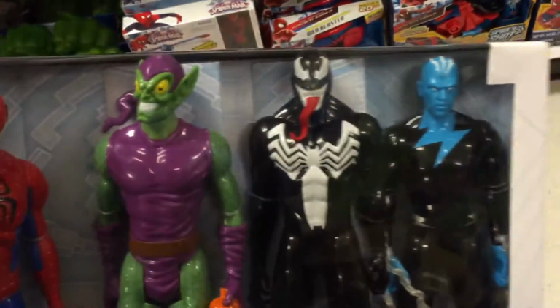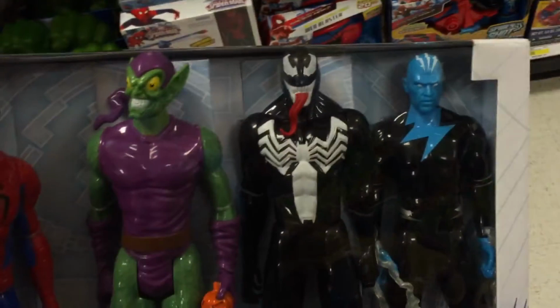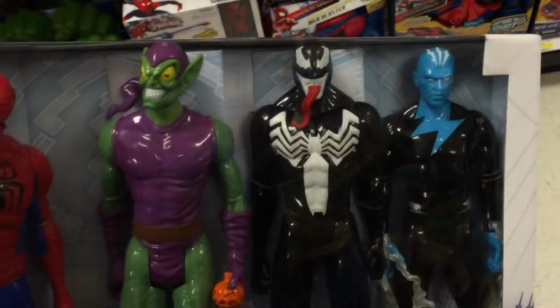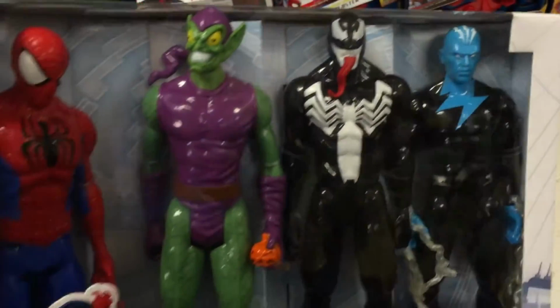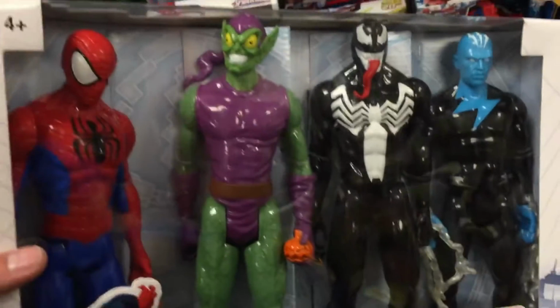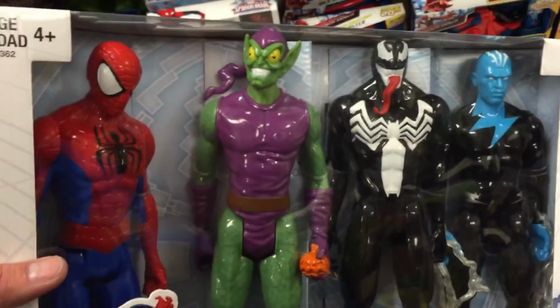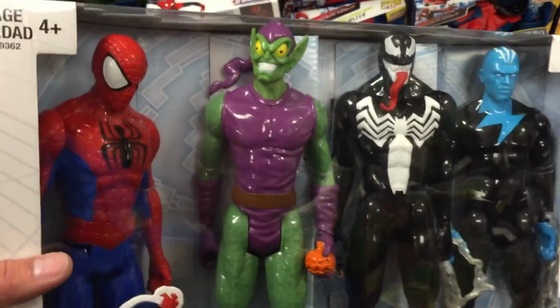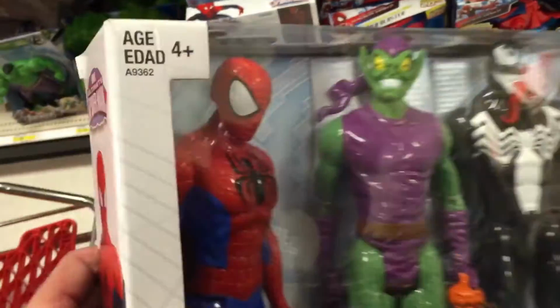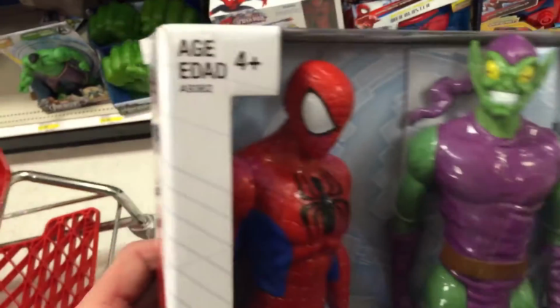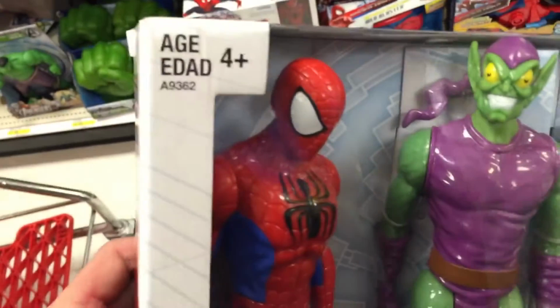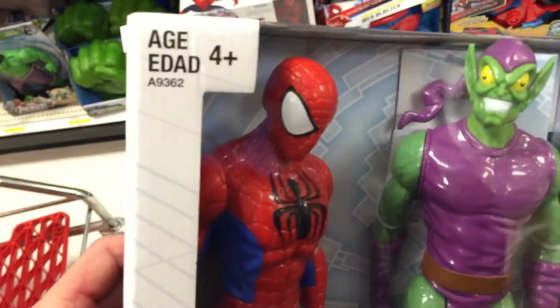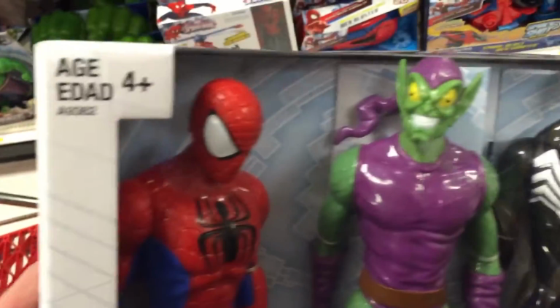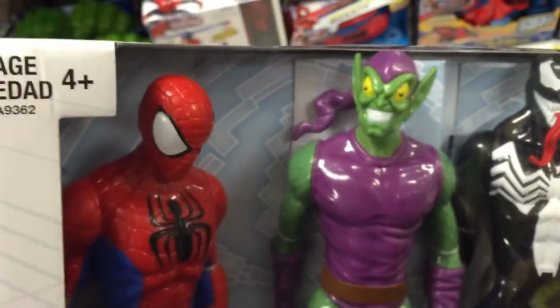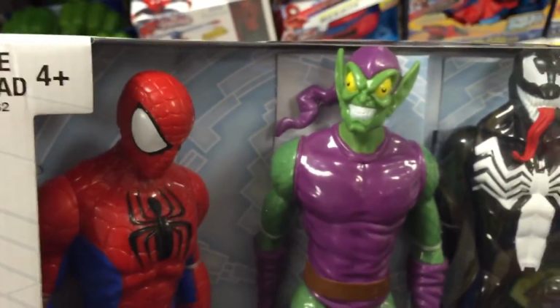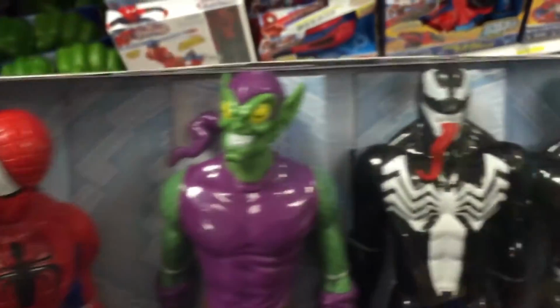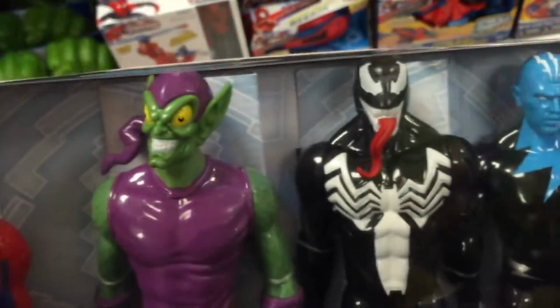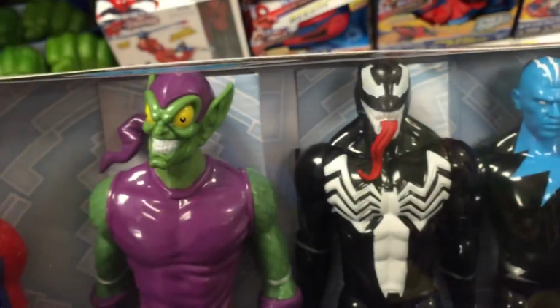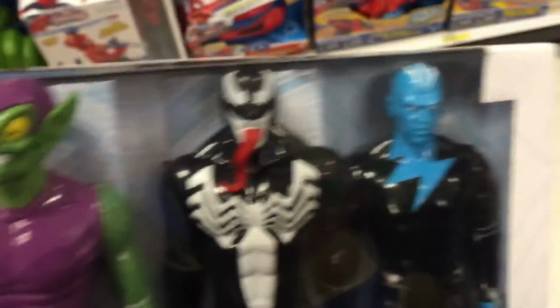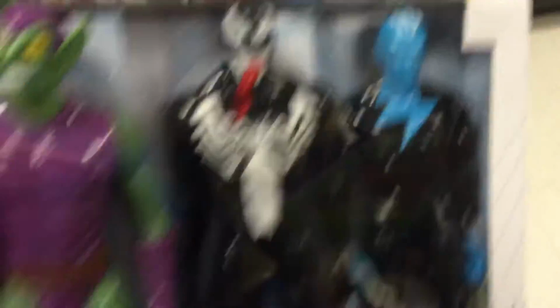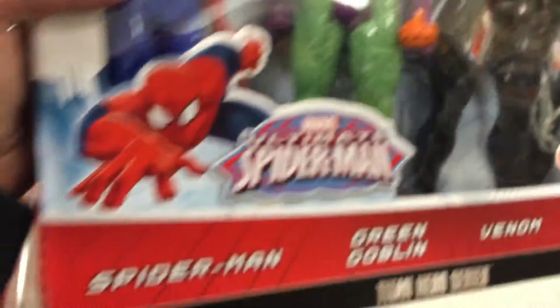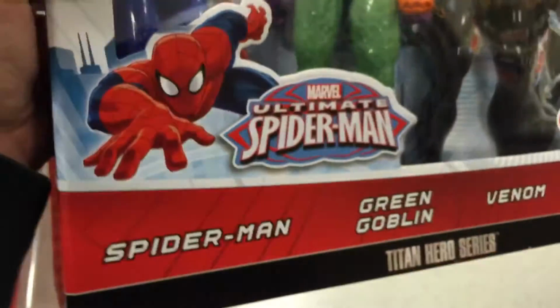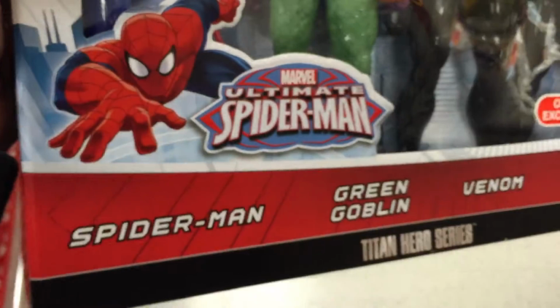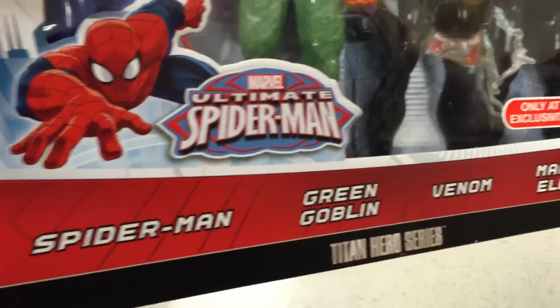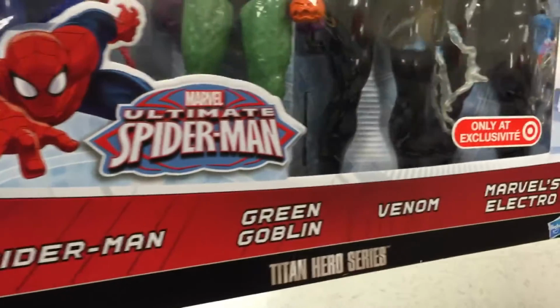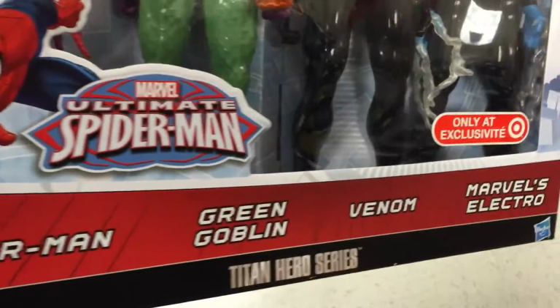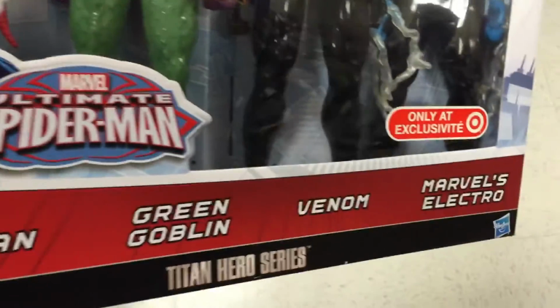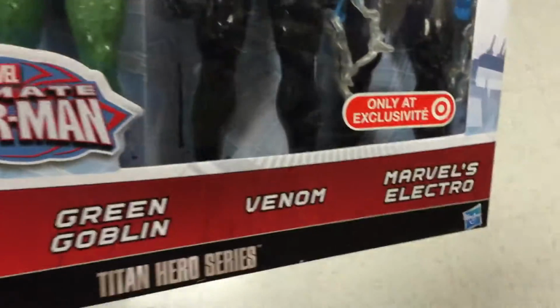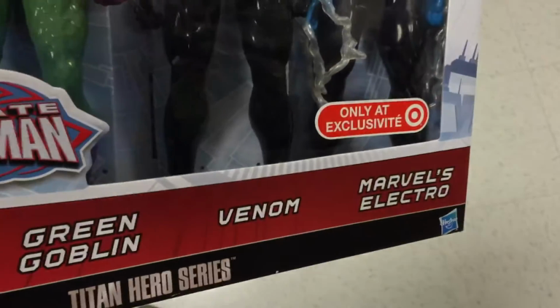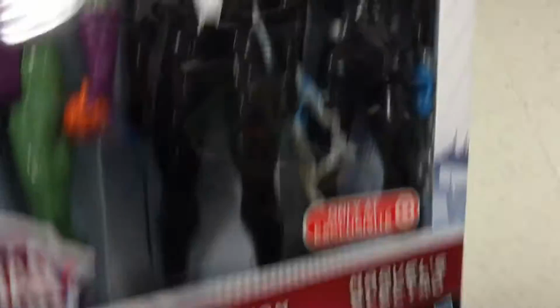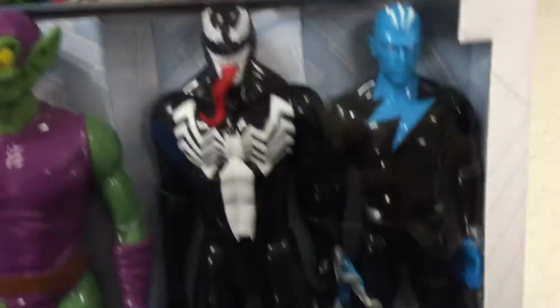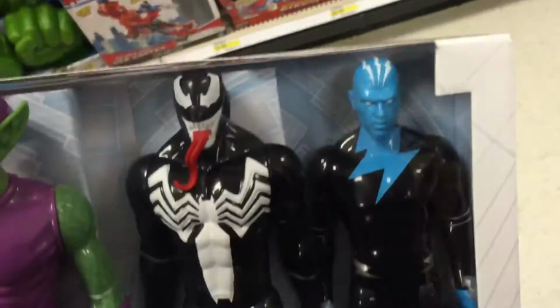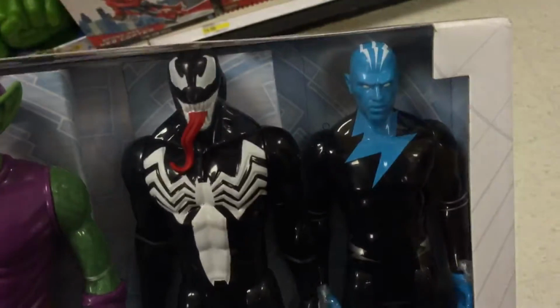These are like your typical 12-inch action figures — very, very tall, very detailed. You can take a look at them. It comes with four: Spider-Man, Green Goblin, Venom, and Marvel's Electro.